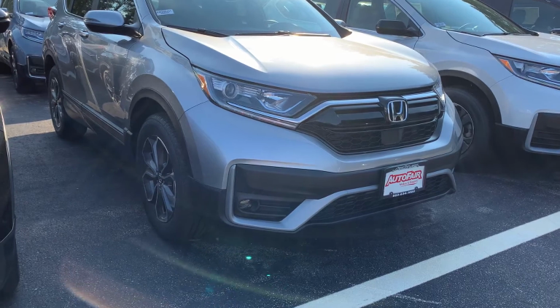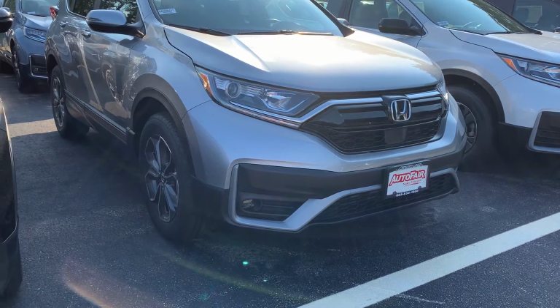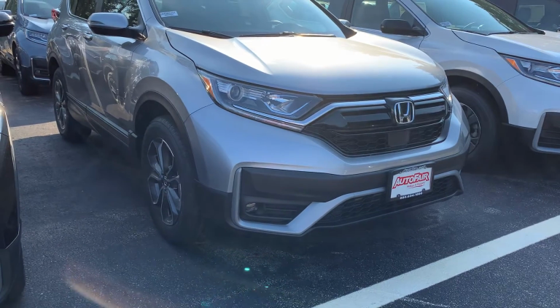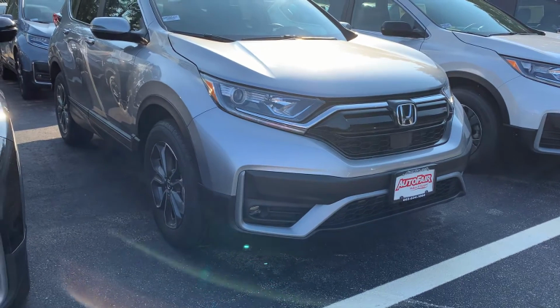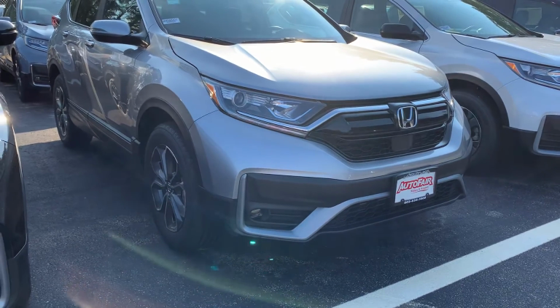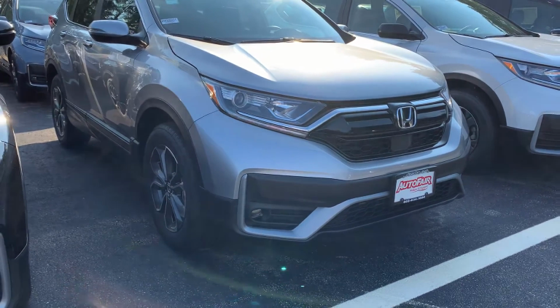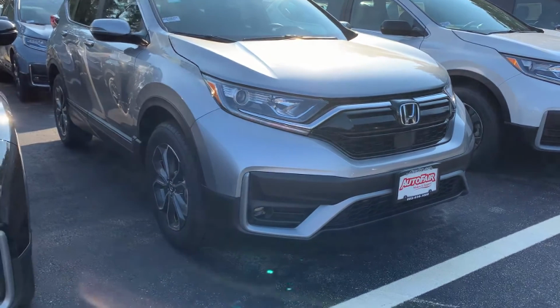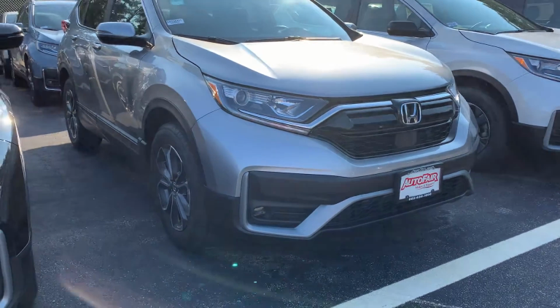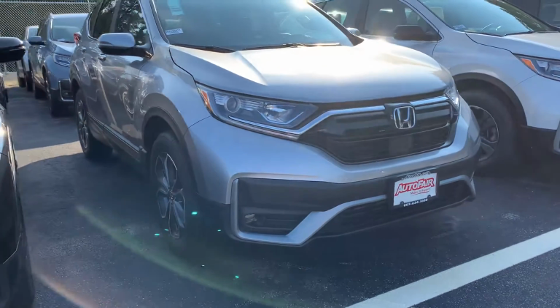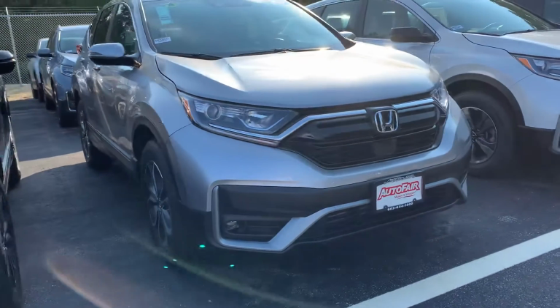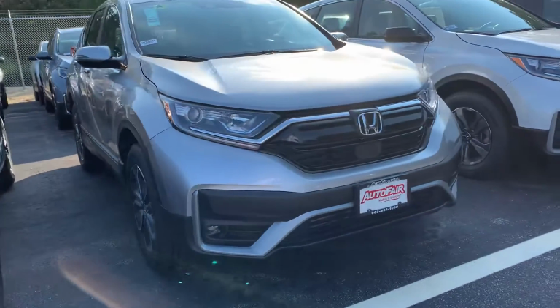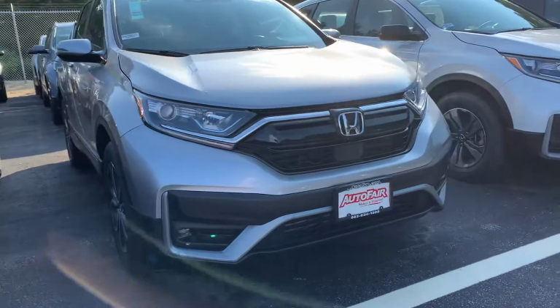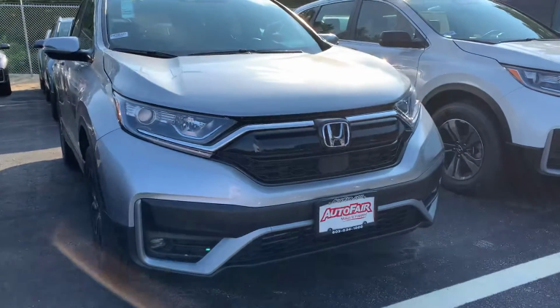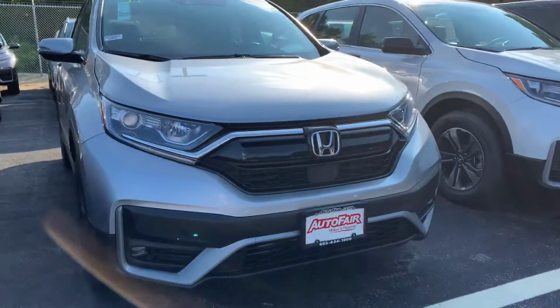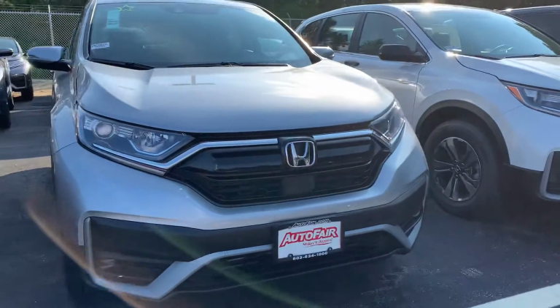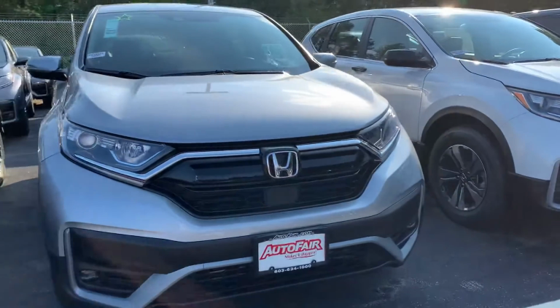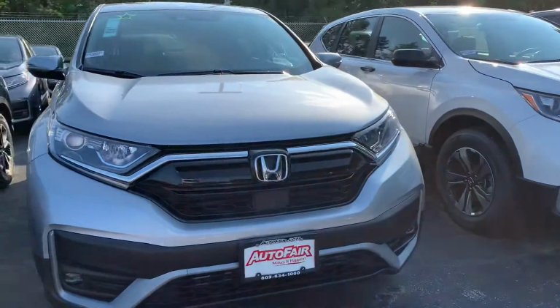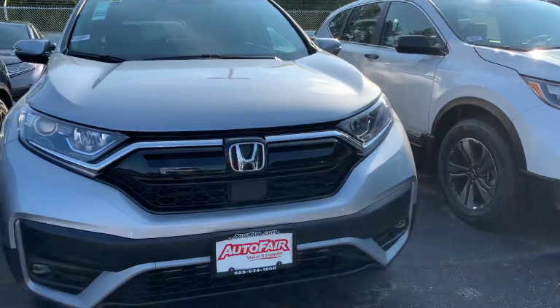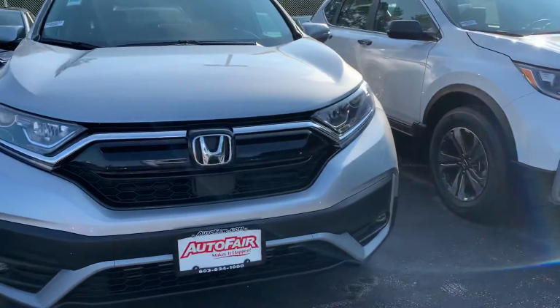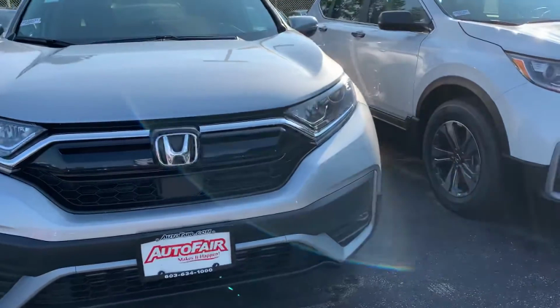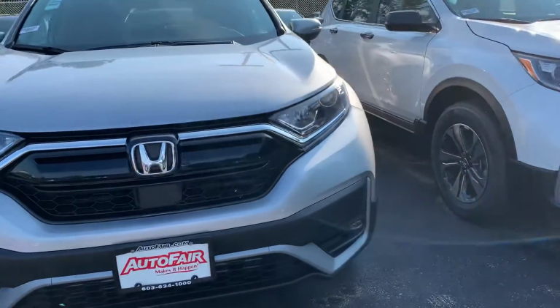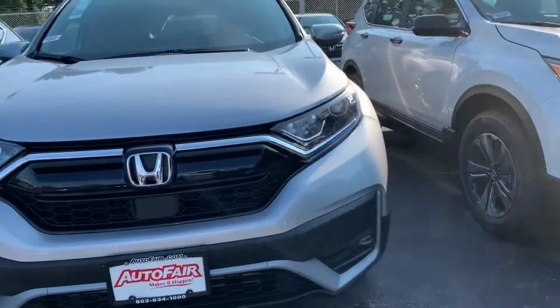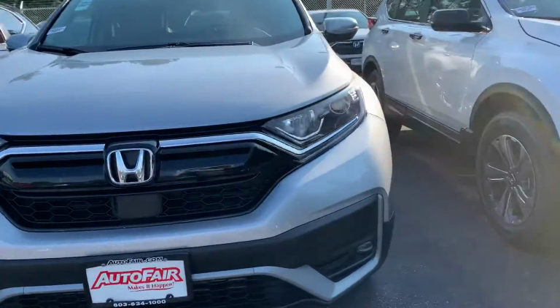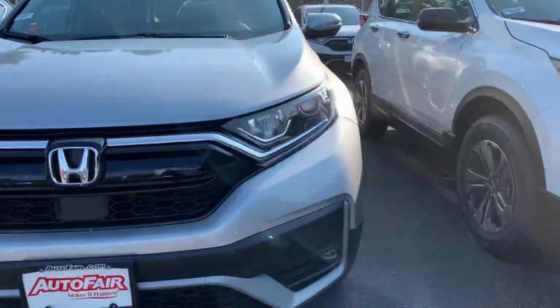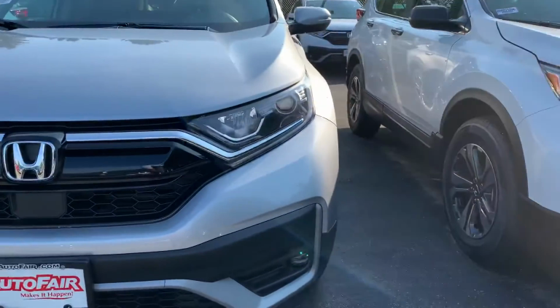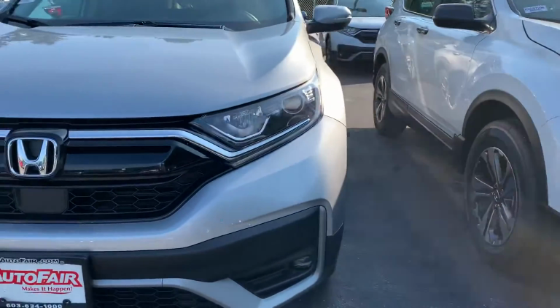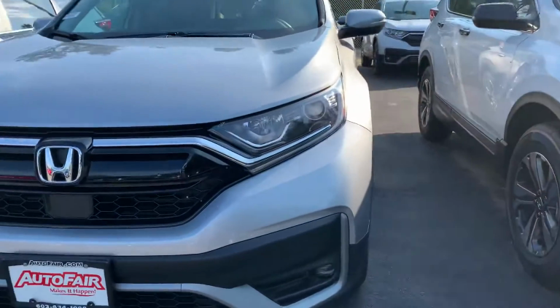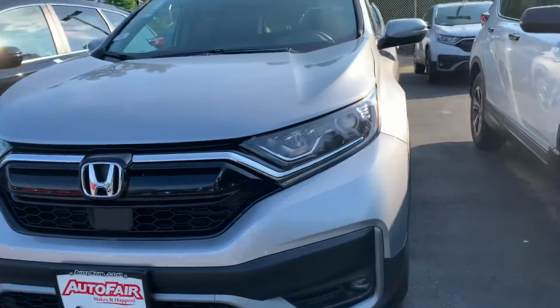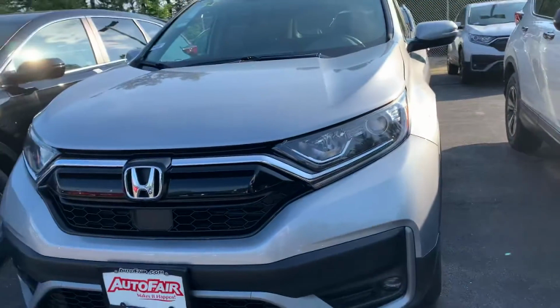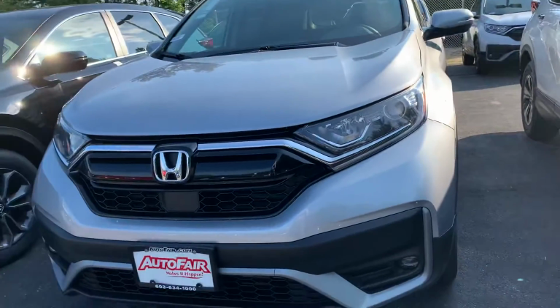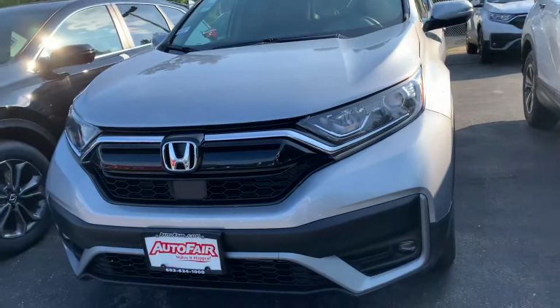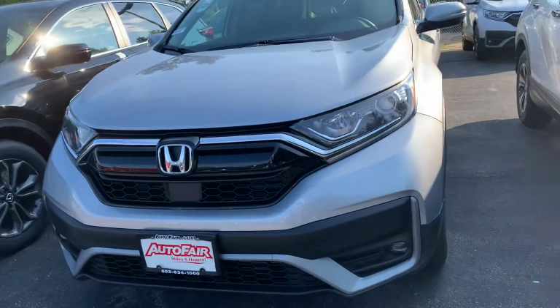Hey Robert, Zach here from AutoFair Honda in Manchester, New Hampshire, with a quick walk around on this 2020 Honda CR-V you're interested in.